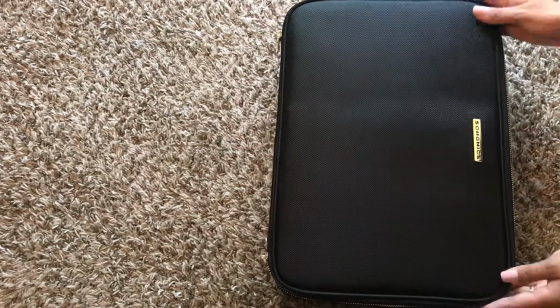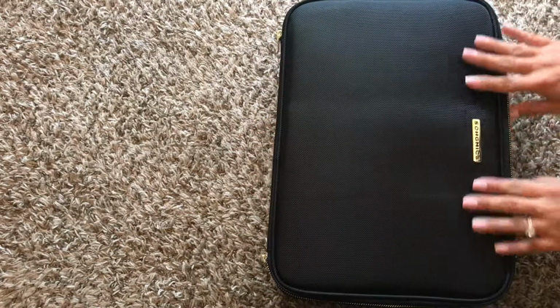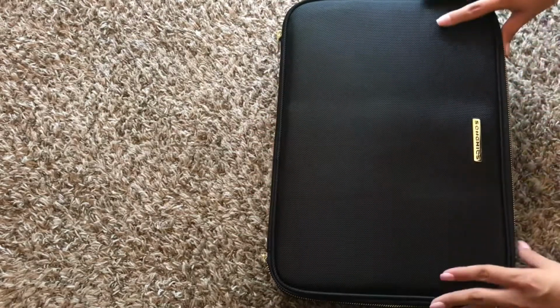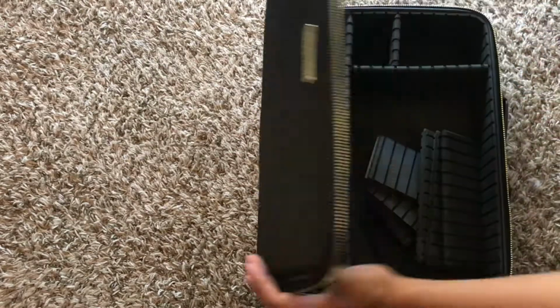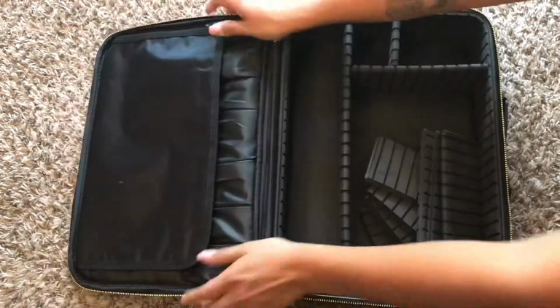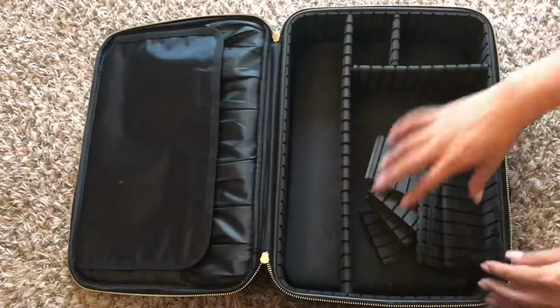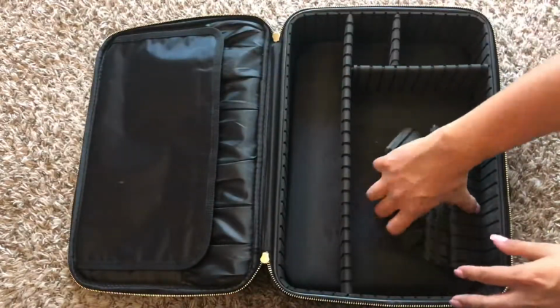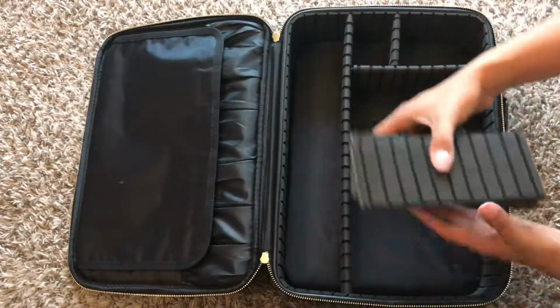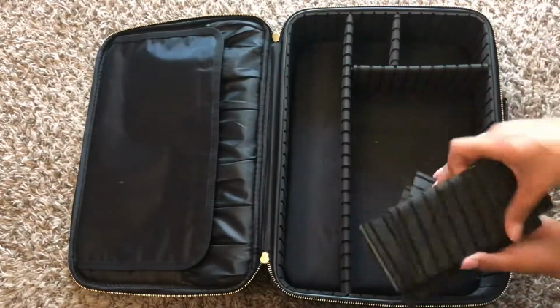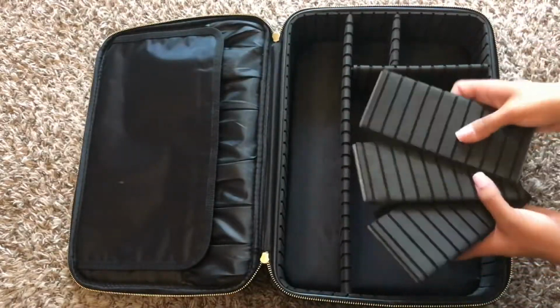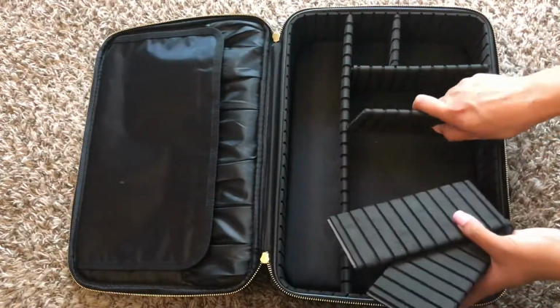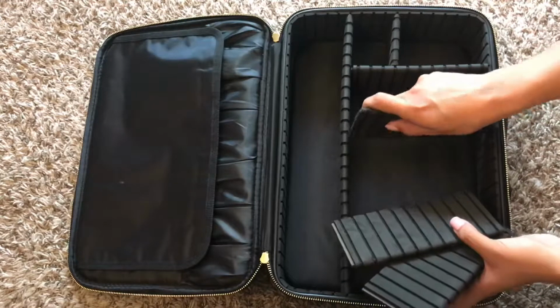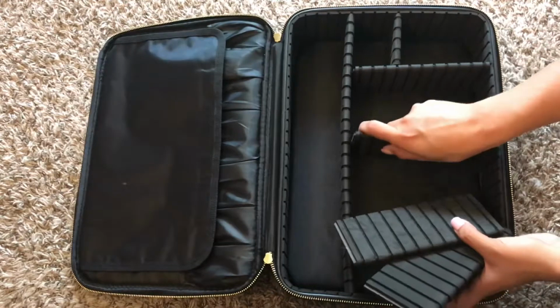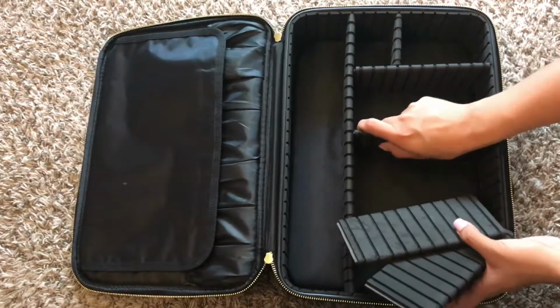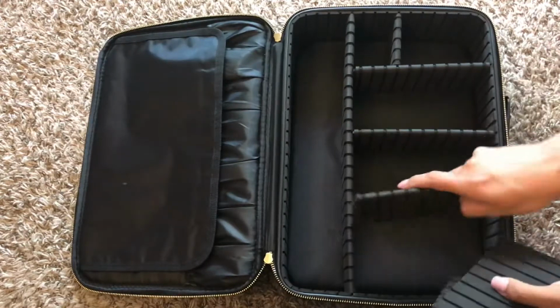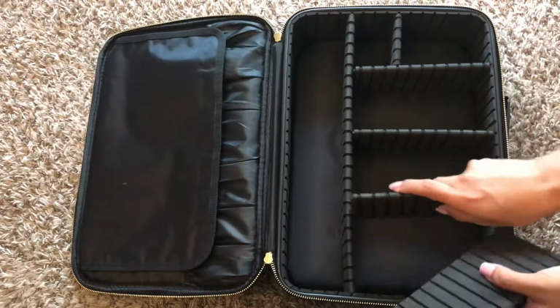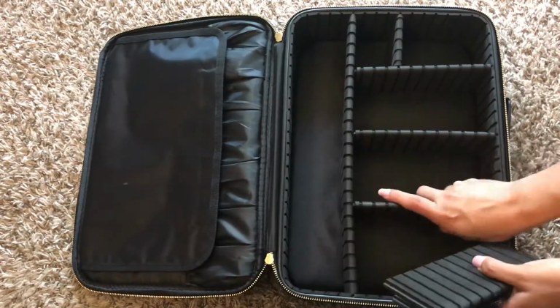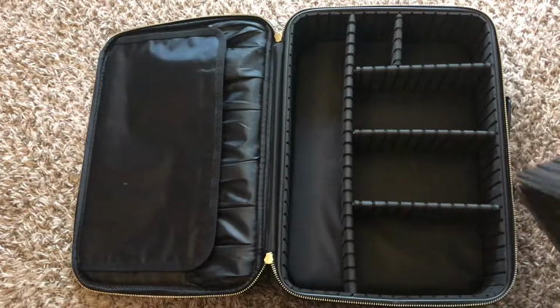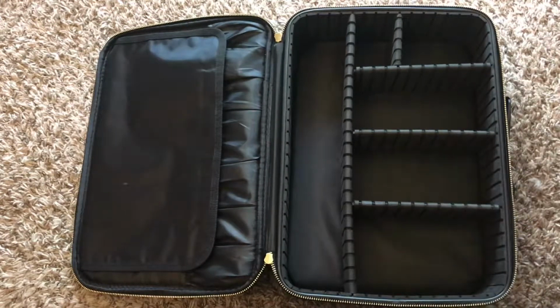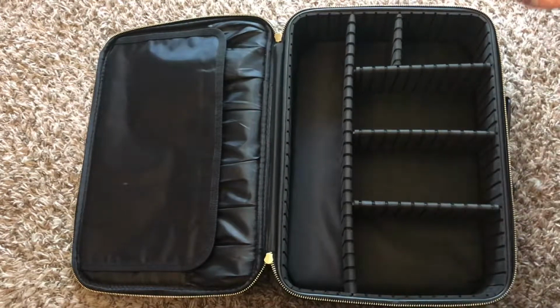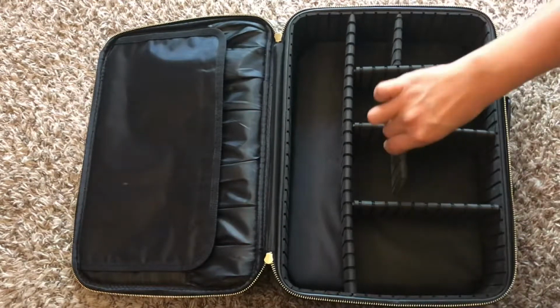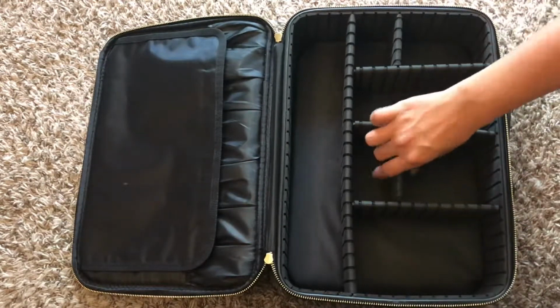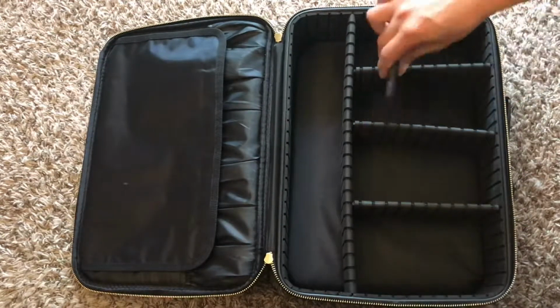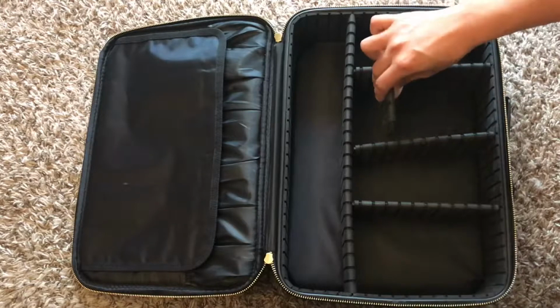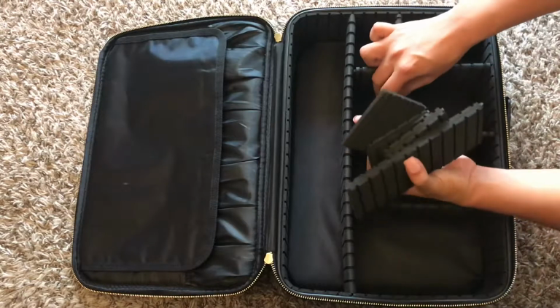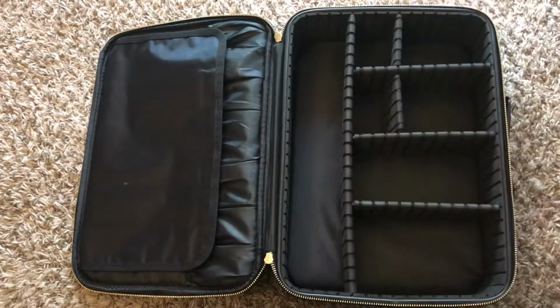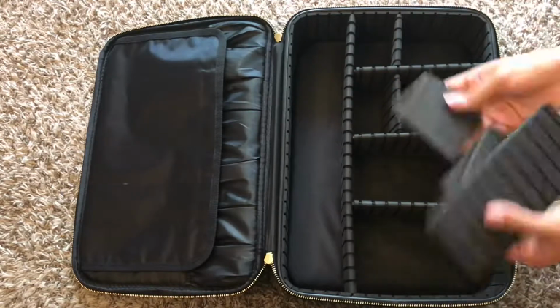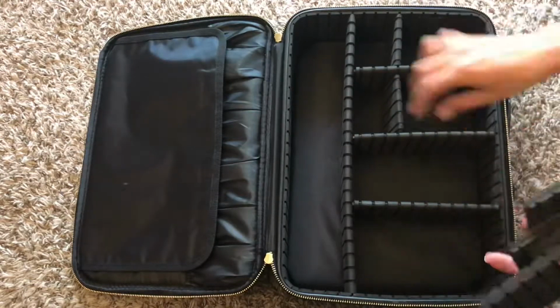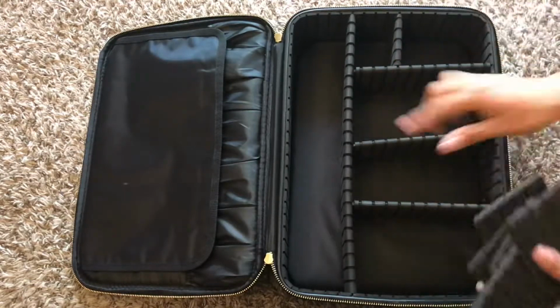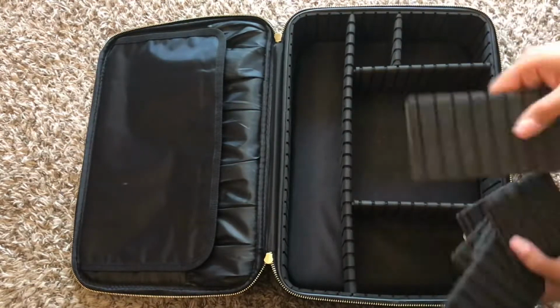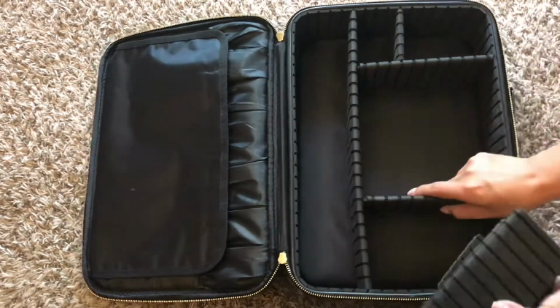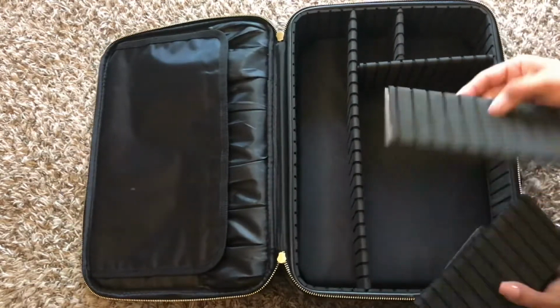Hello lovely people! Today I'm actually going to be showing you how to pack your makeup in this amazing compartment. As you can see, it comes with multiple dividers, so you can definitely divide it however you'd like.